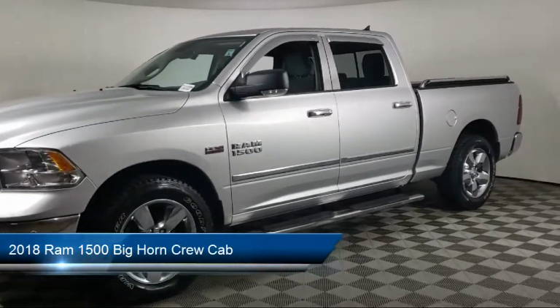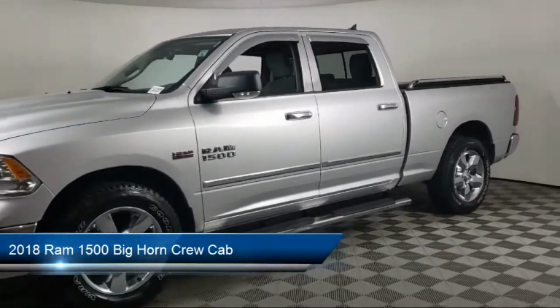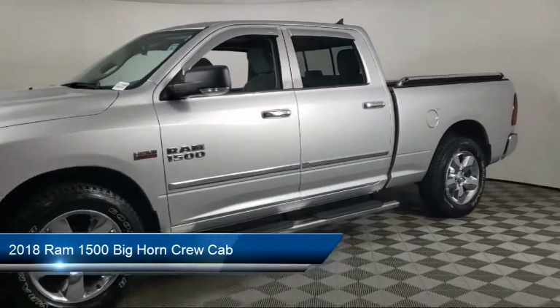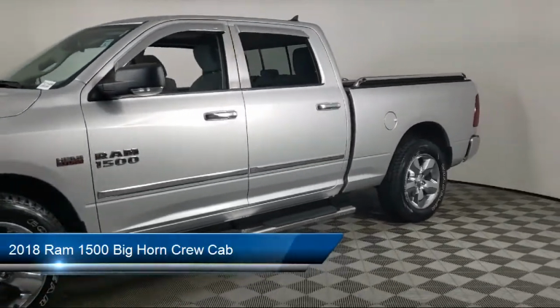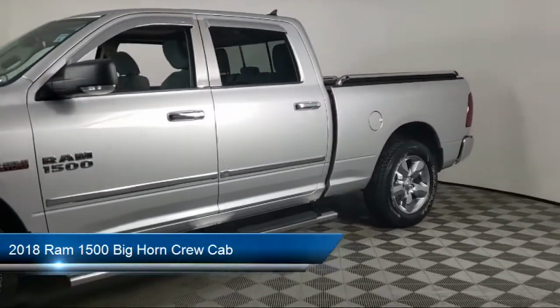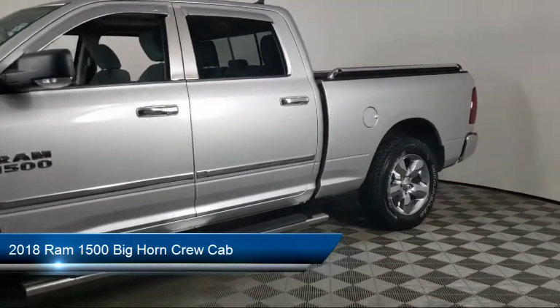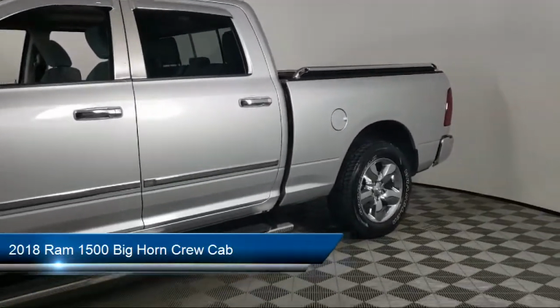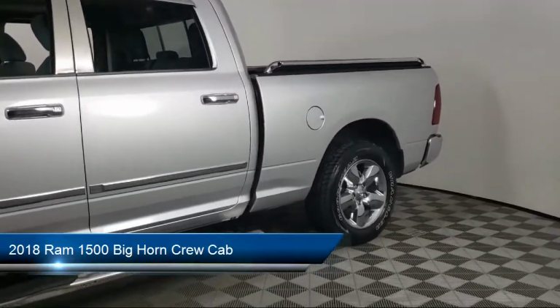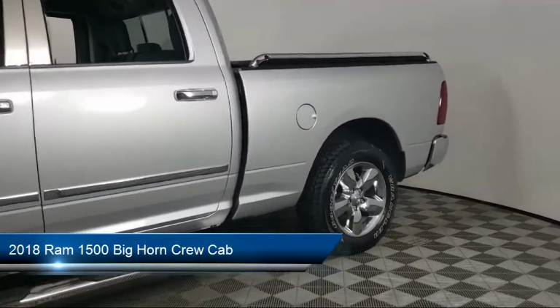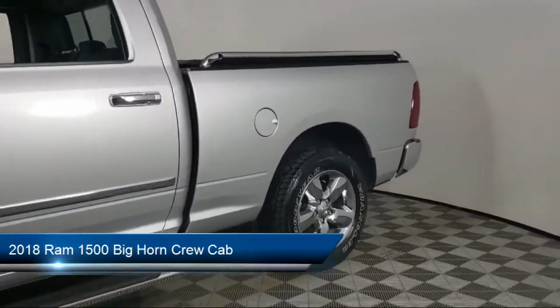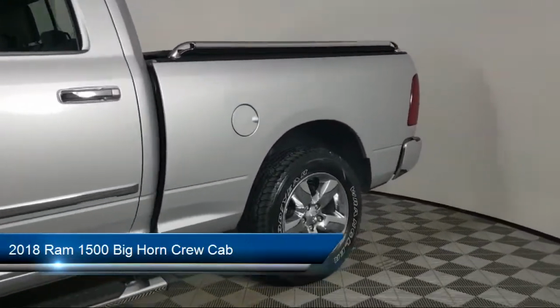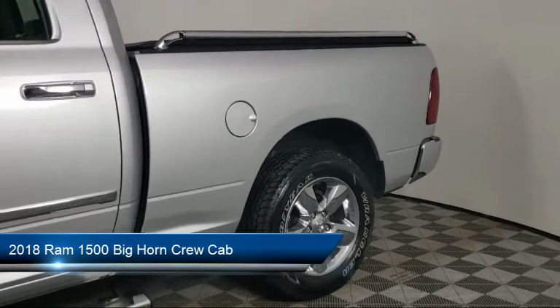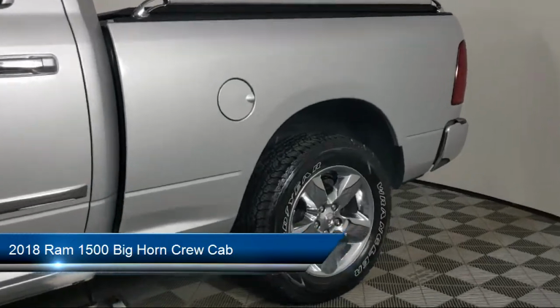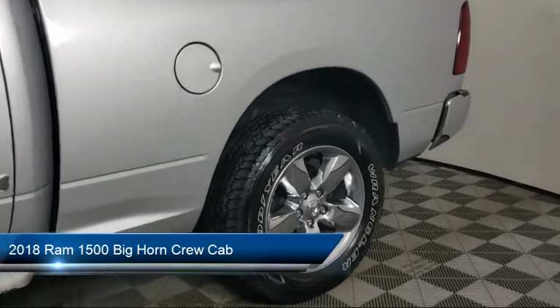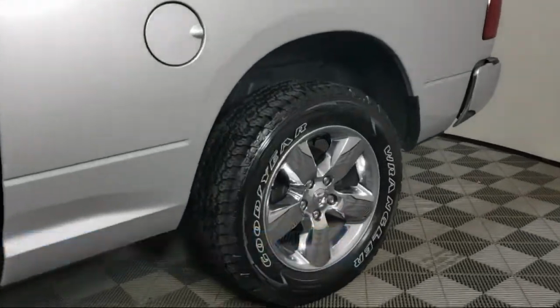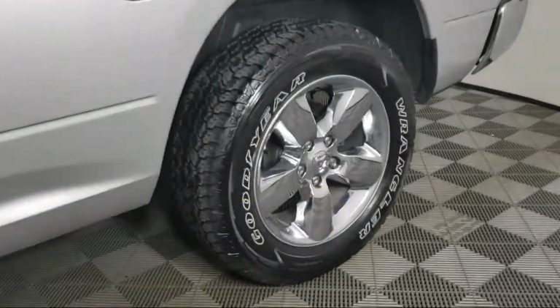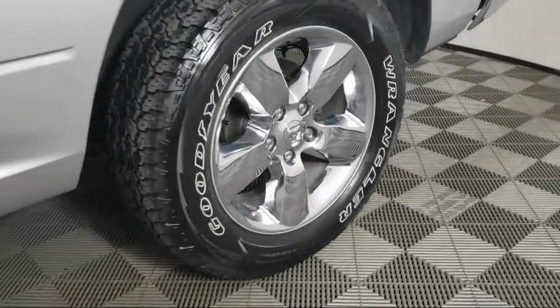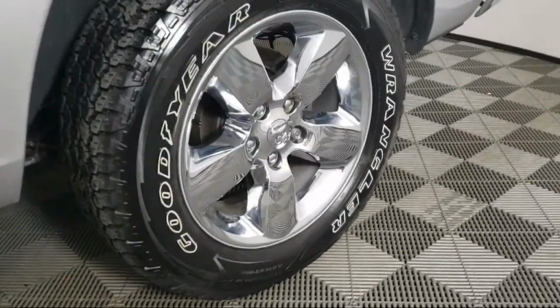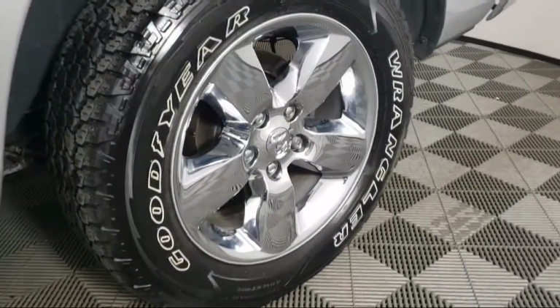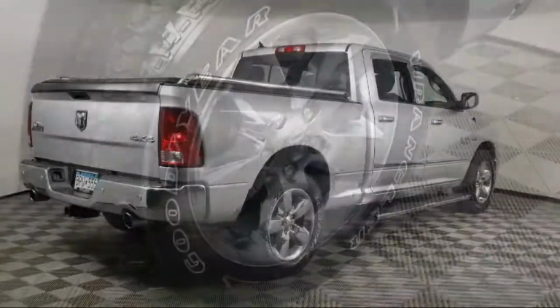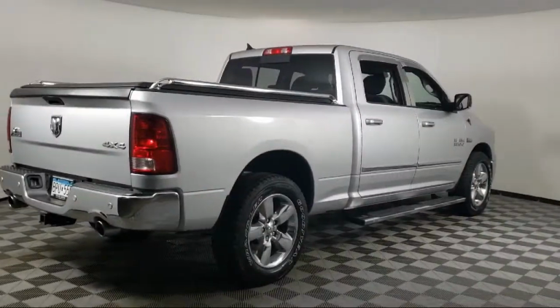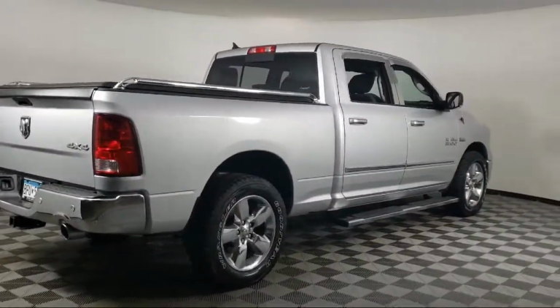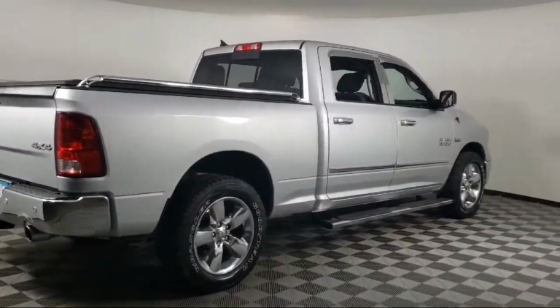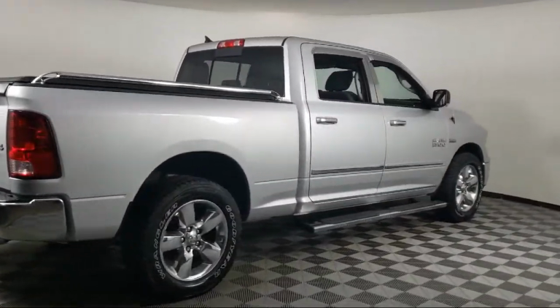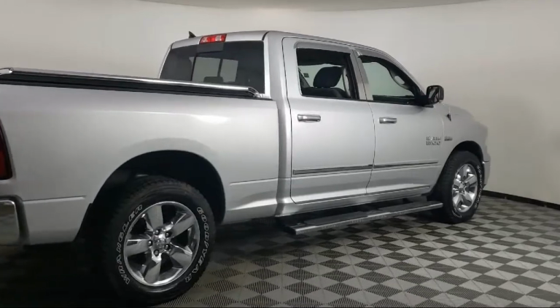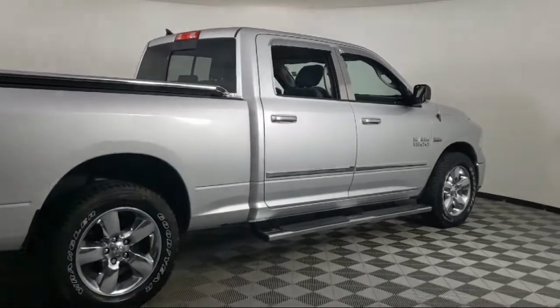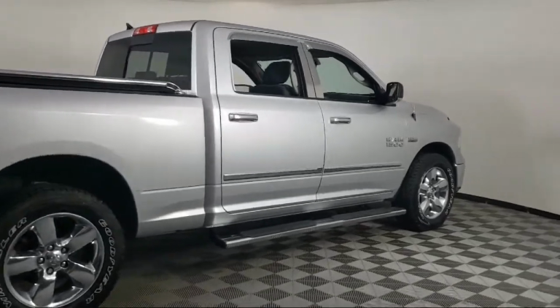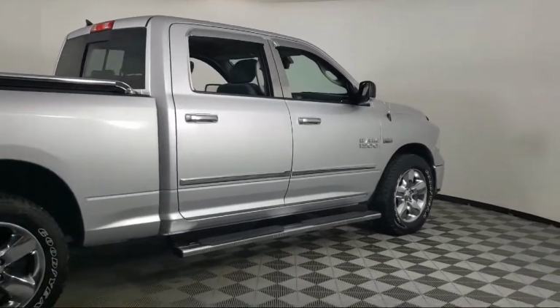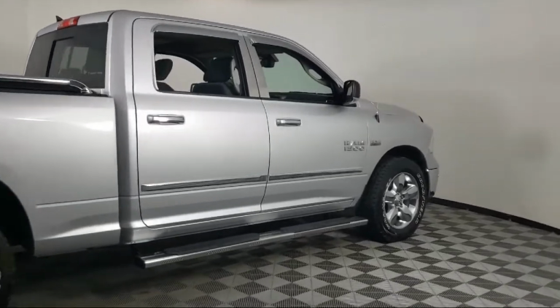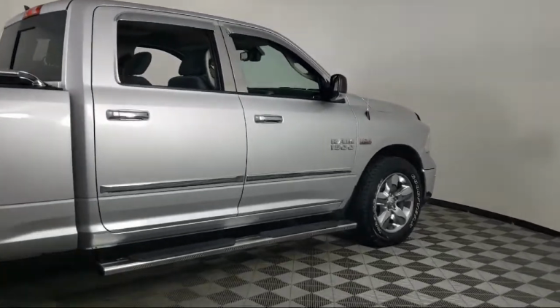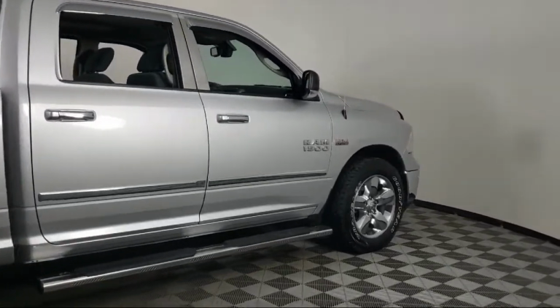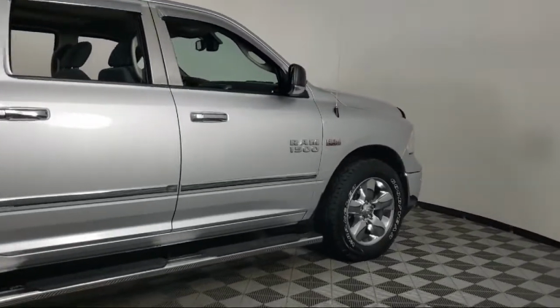It comes equipped with fully automatic headlights, heated door mirrors, chrome bumpers, dual front side impact airbags, ParkView rear backup camera, and ParkSense rear park assist system.